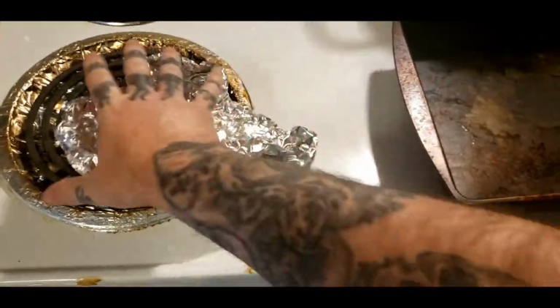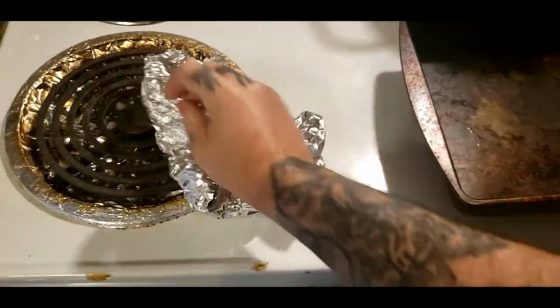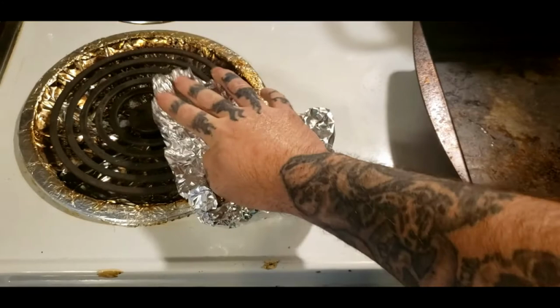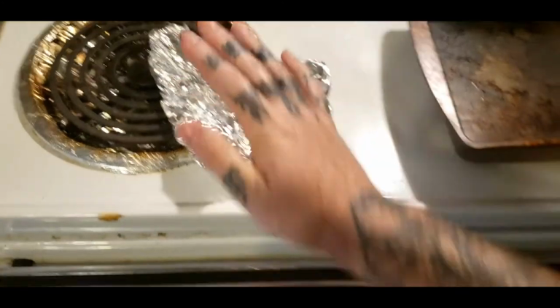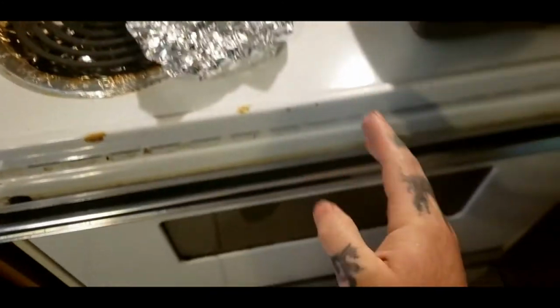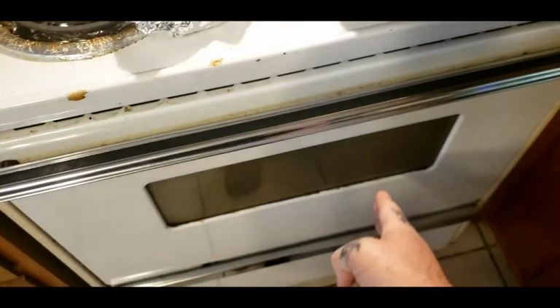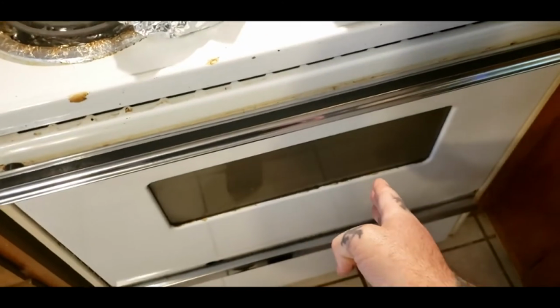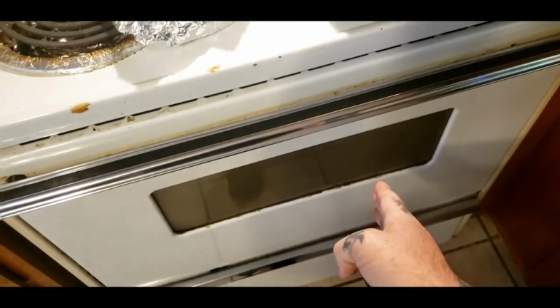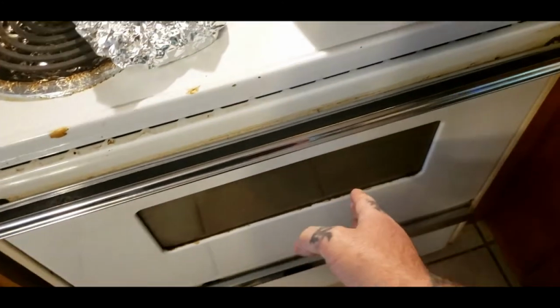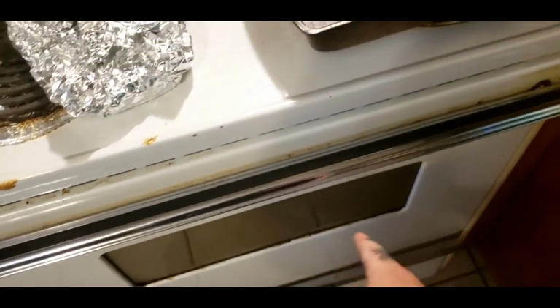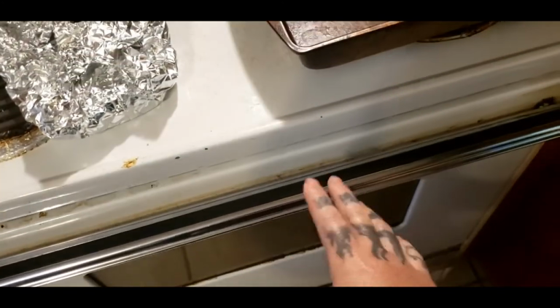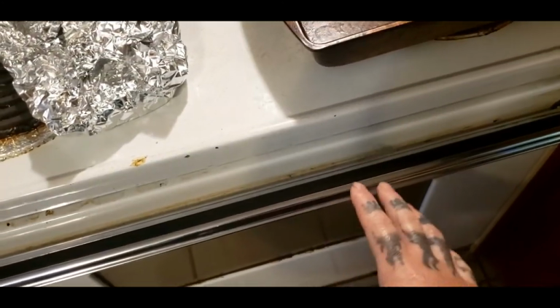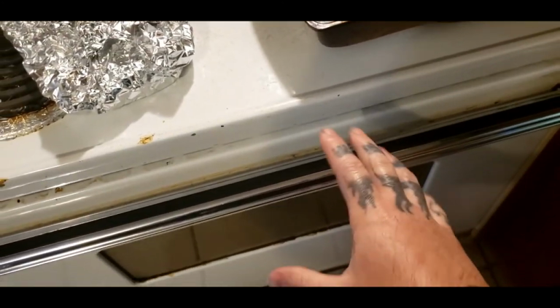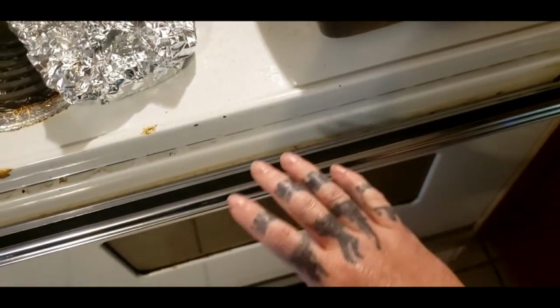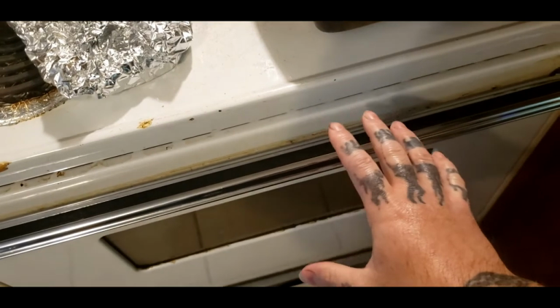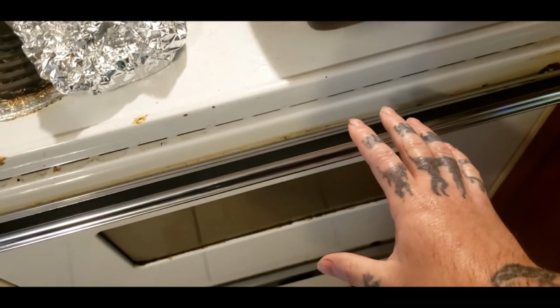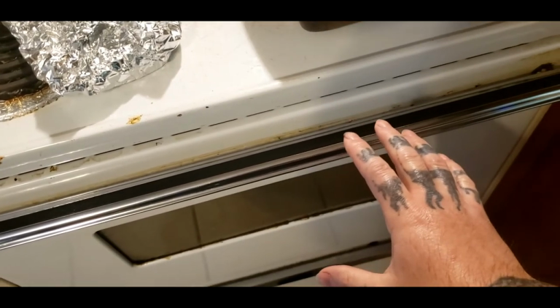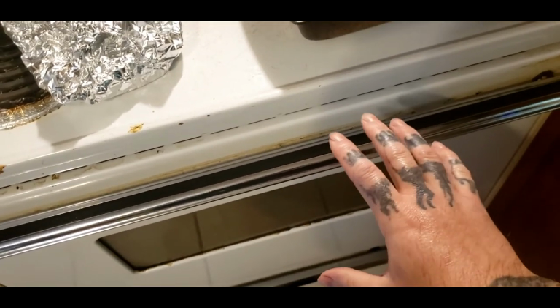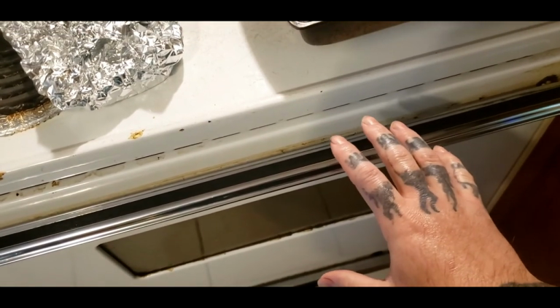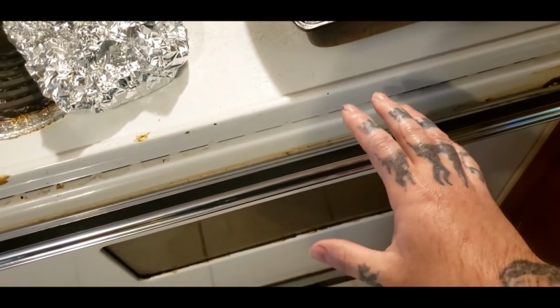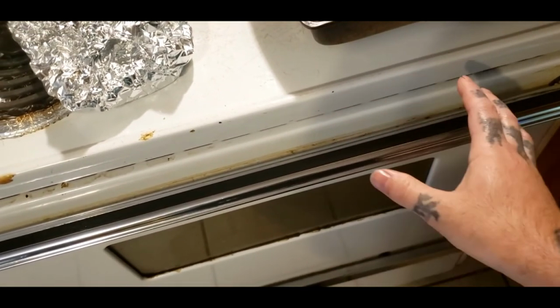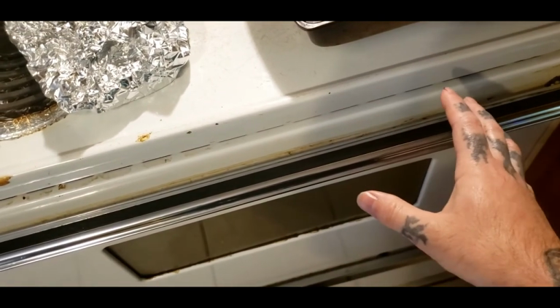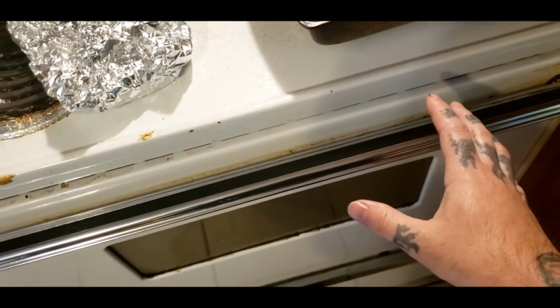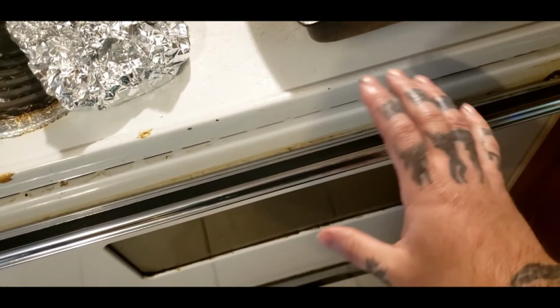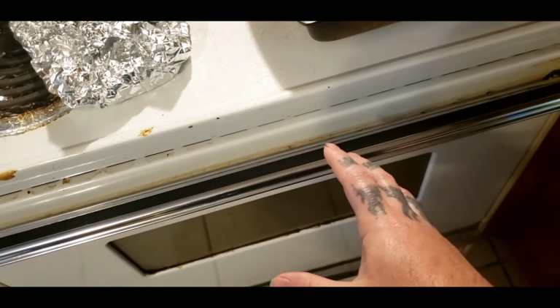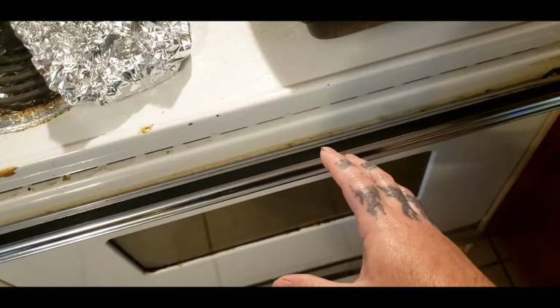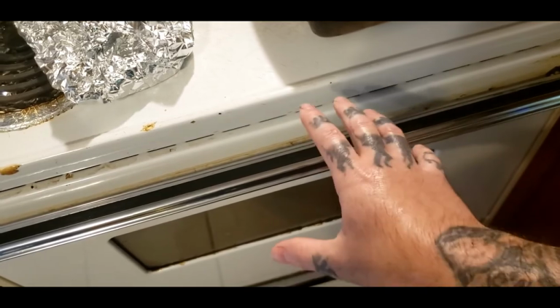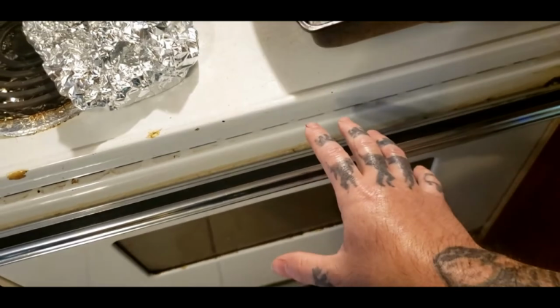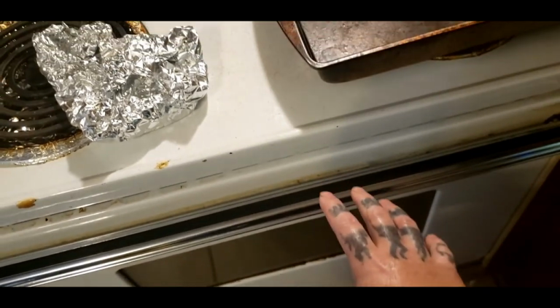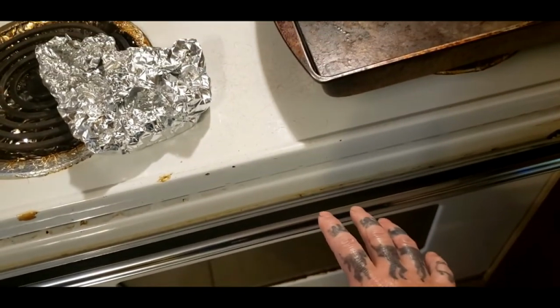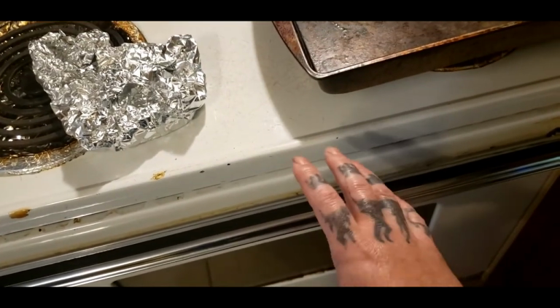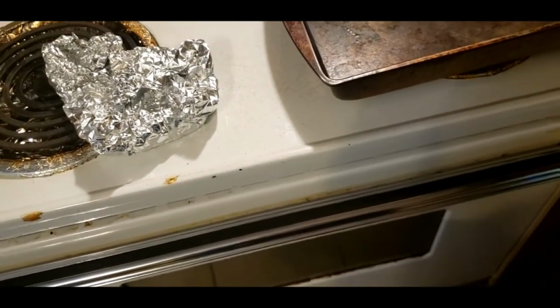Now you want to preheat your oven to 250 degrees. I wouldn't go any higher than that. You can go to 150 but it takes longer. 250 for about 15 to 20 minutes or so — works fine.